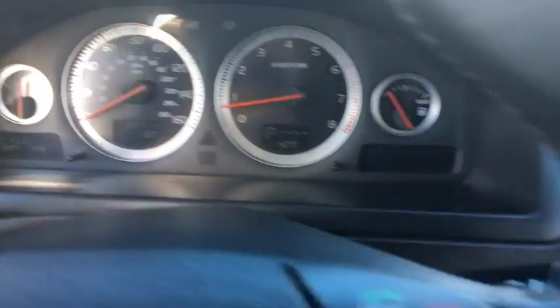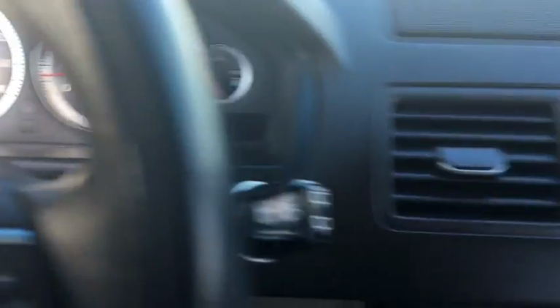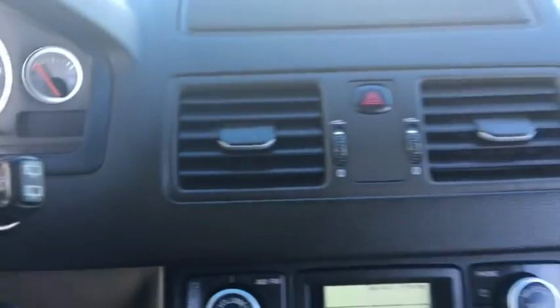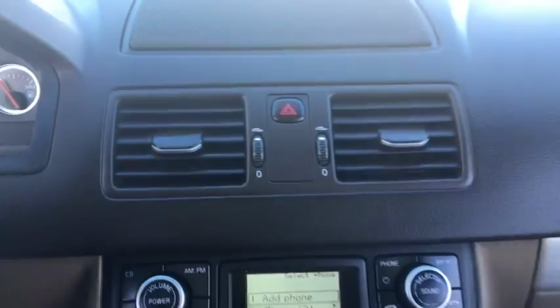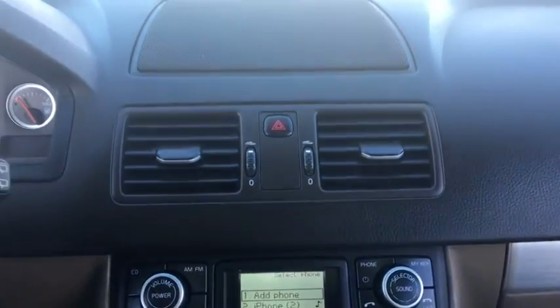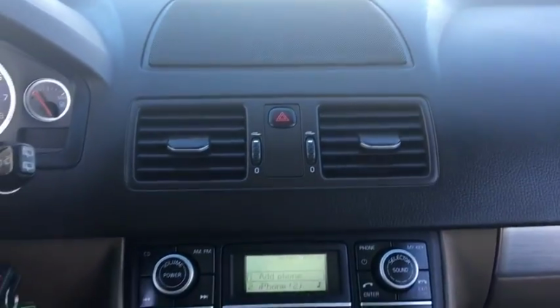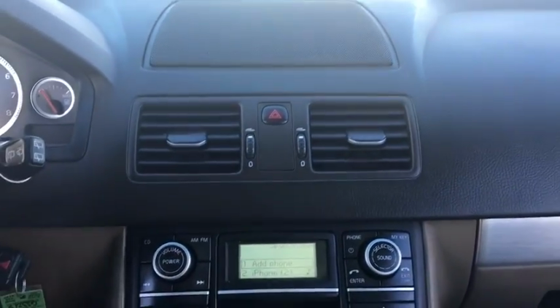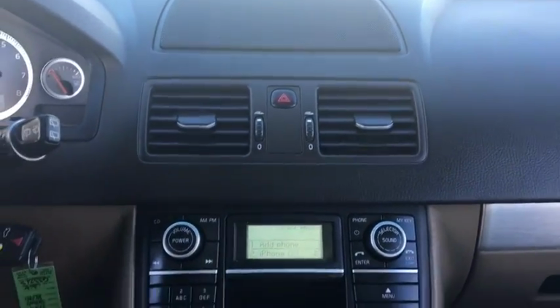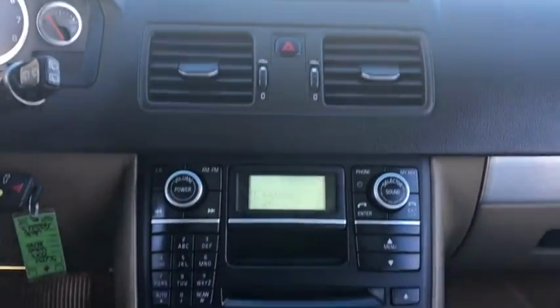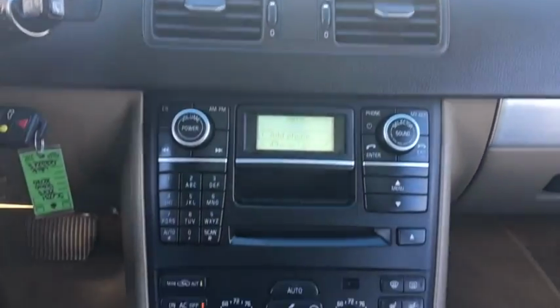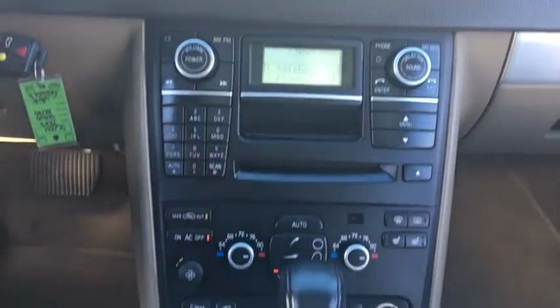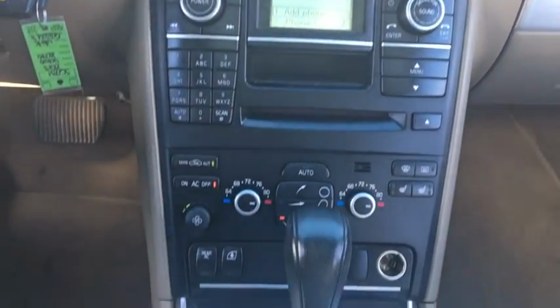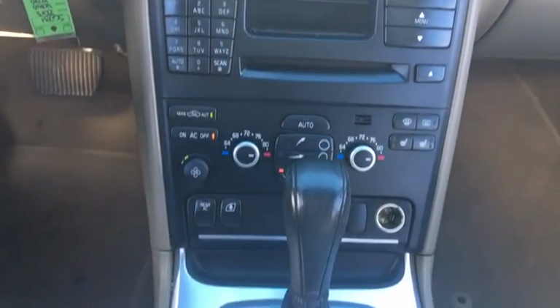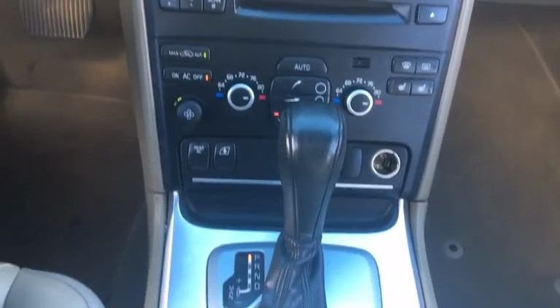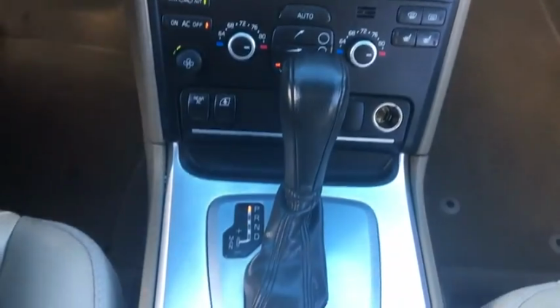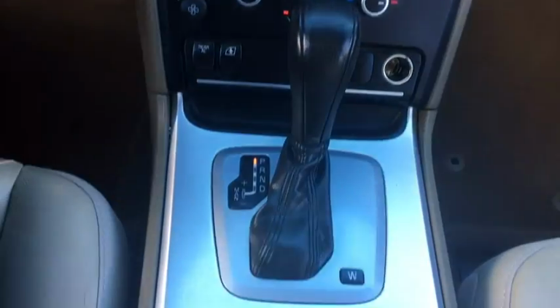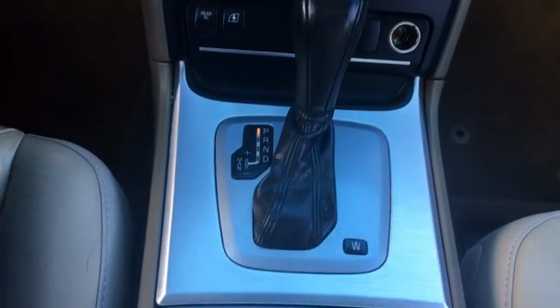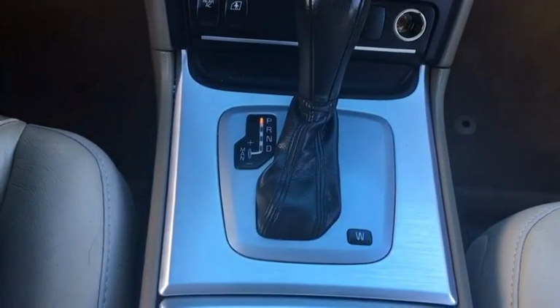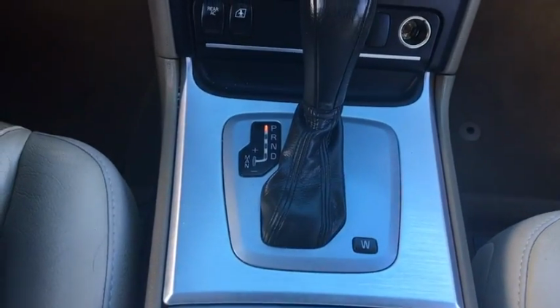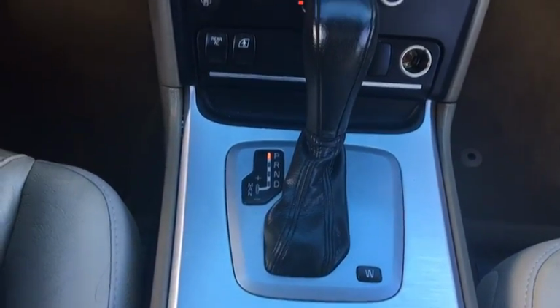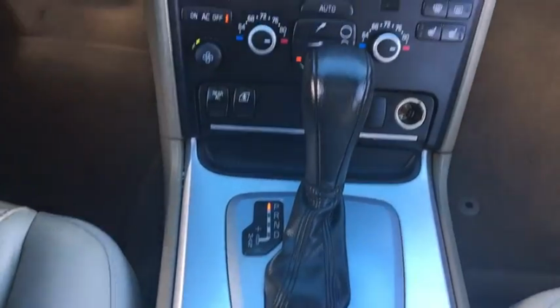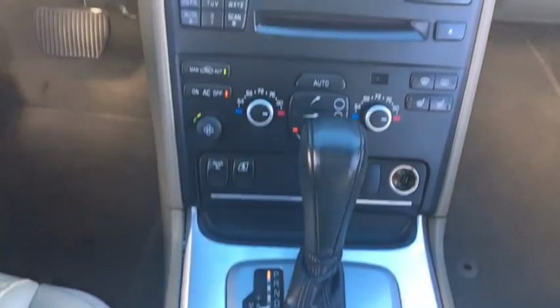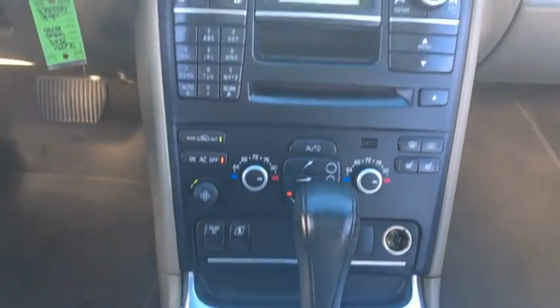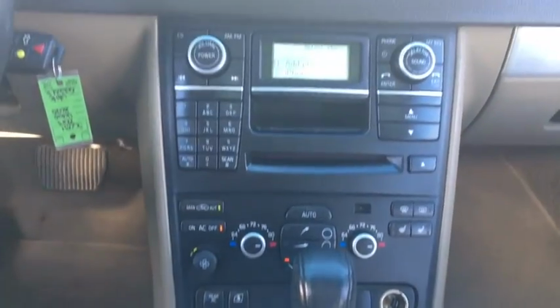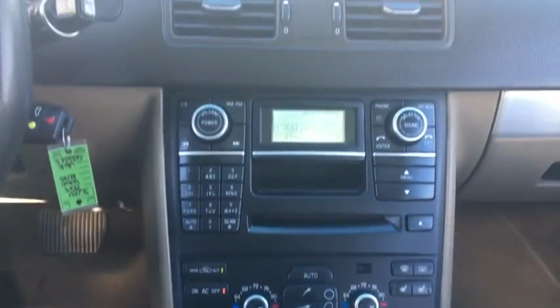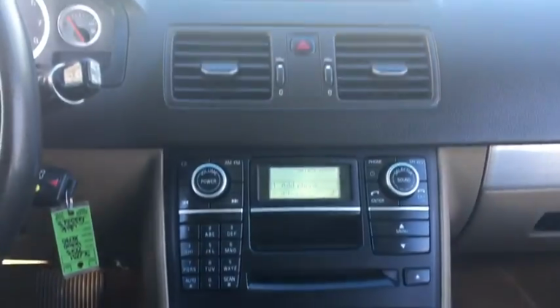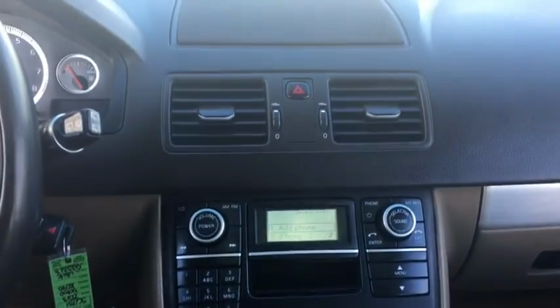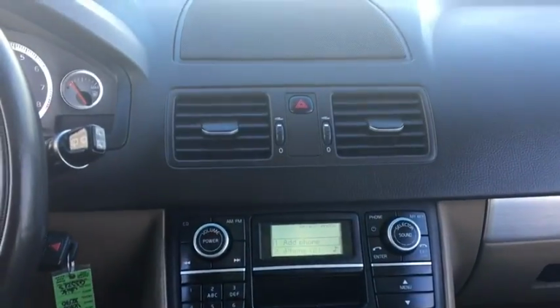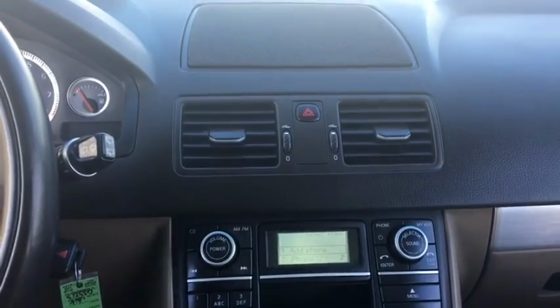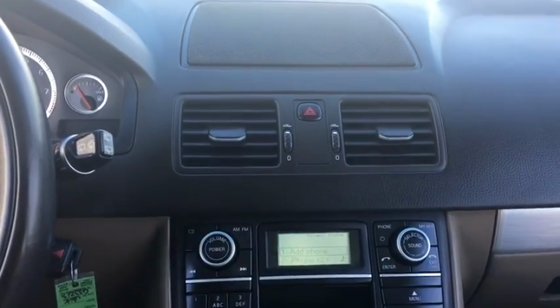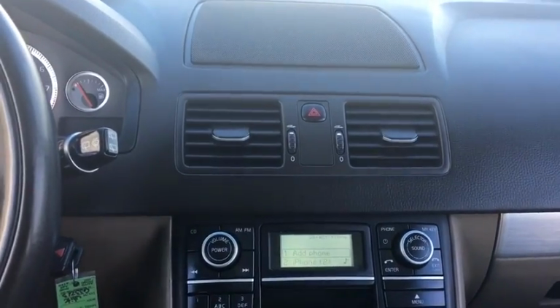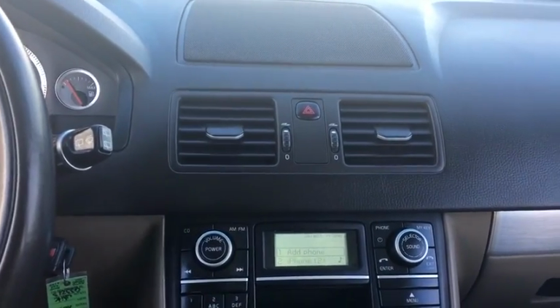Leather seats, airbags, tachometer, rear wiper, power-heated outside mirrors, driver memory seats, rear spoiler. This beauty will even make your house keys jealous. Drive it today.